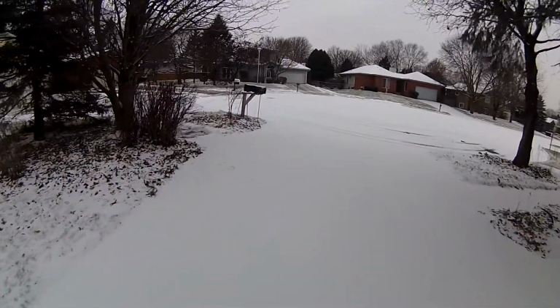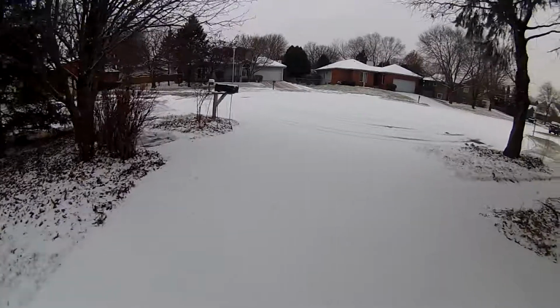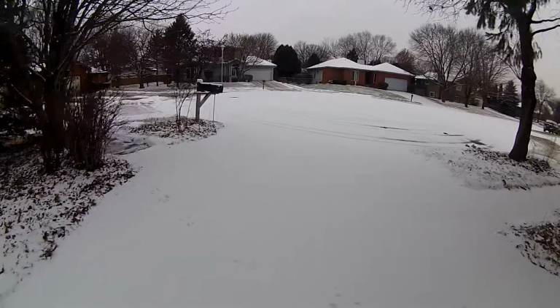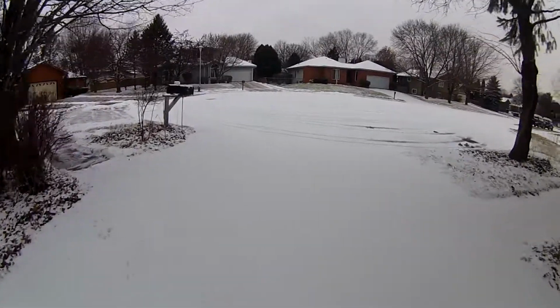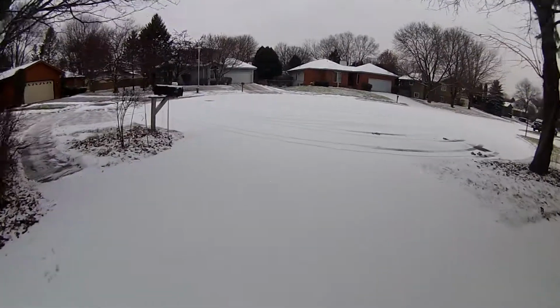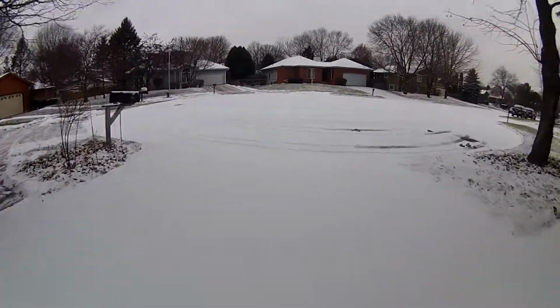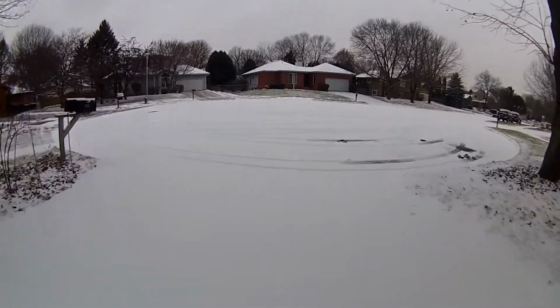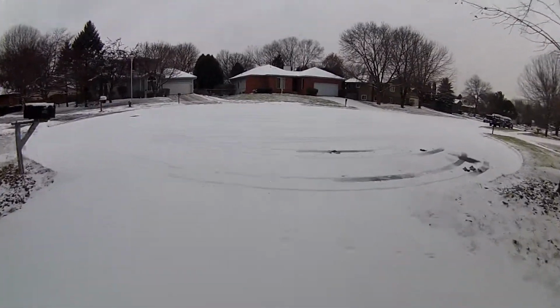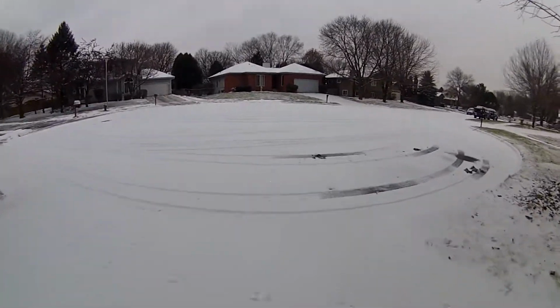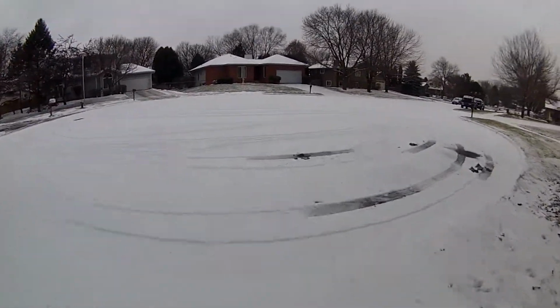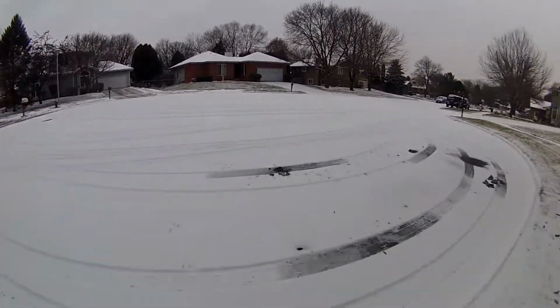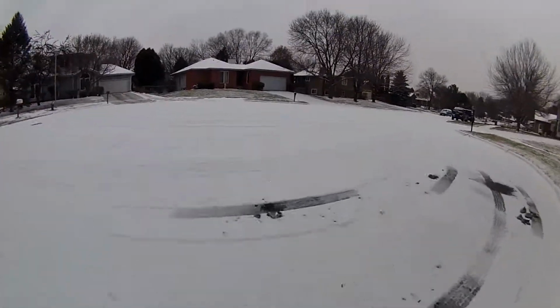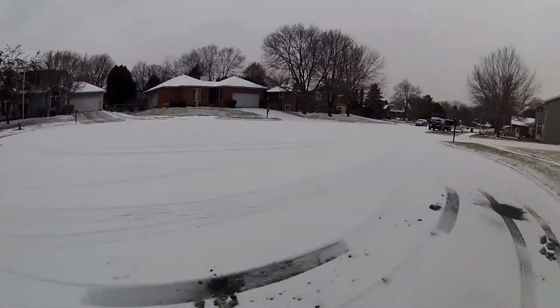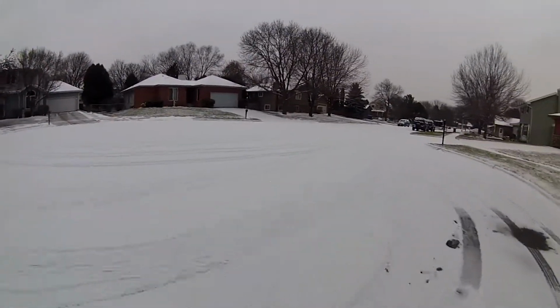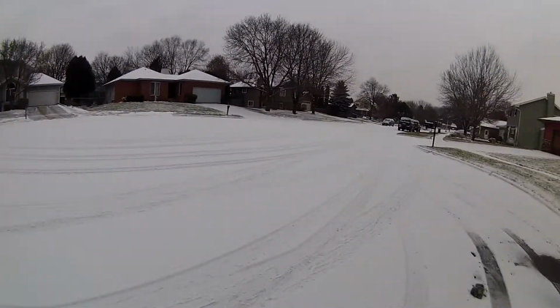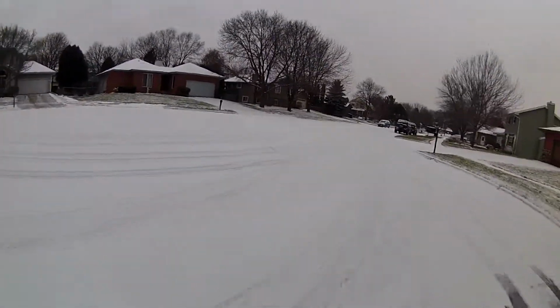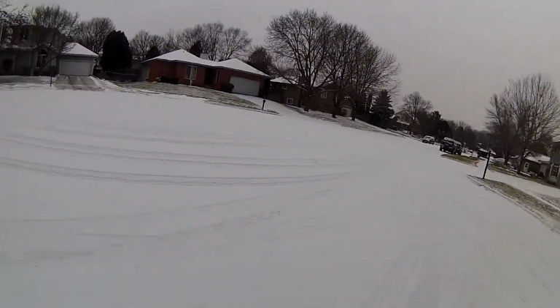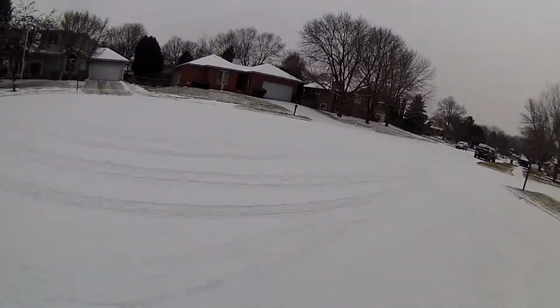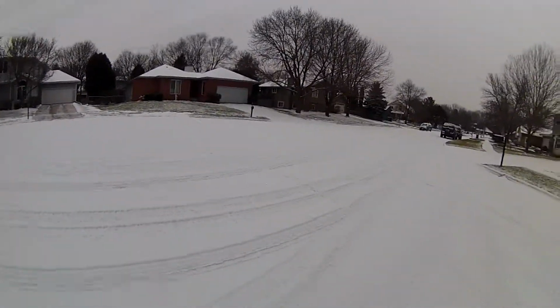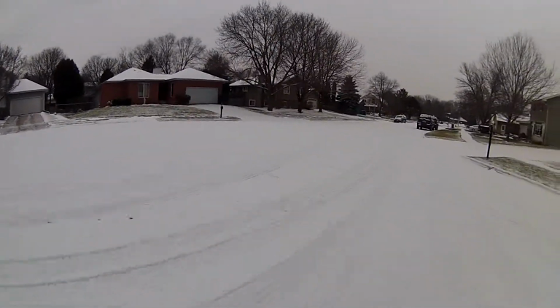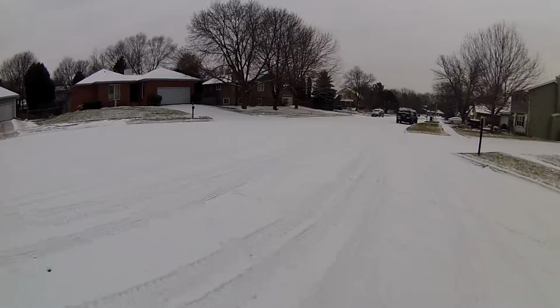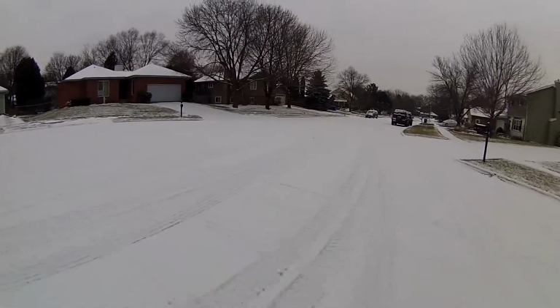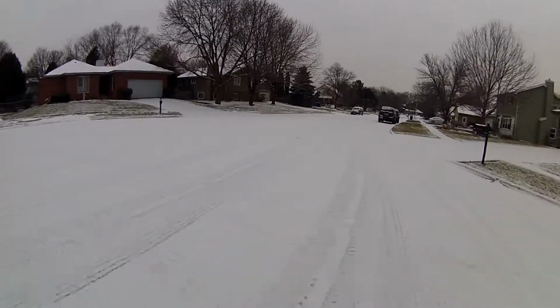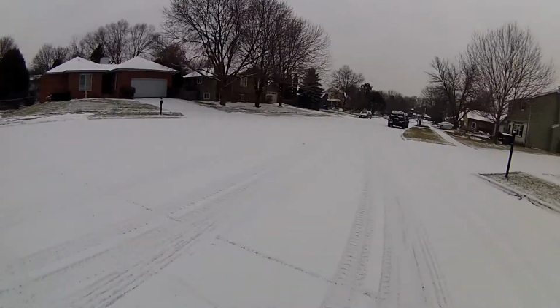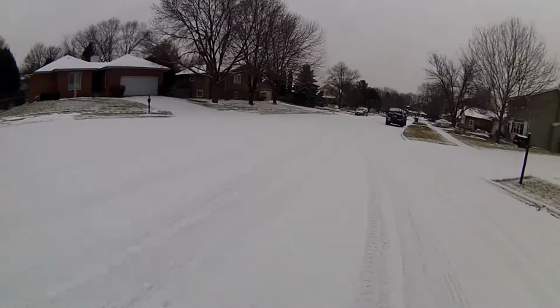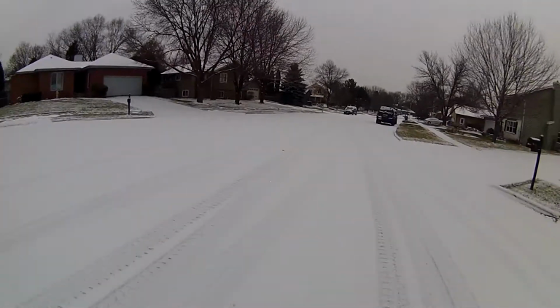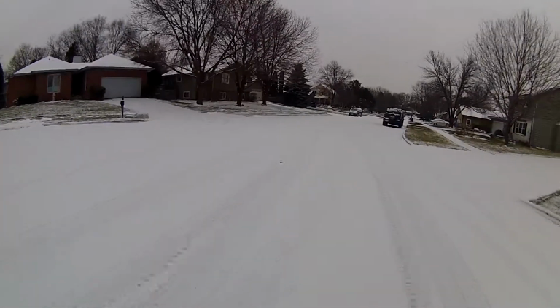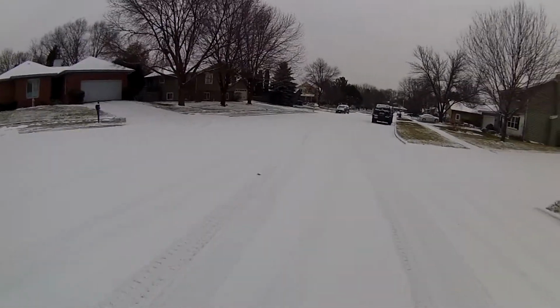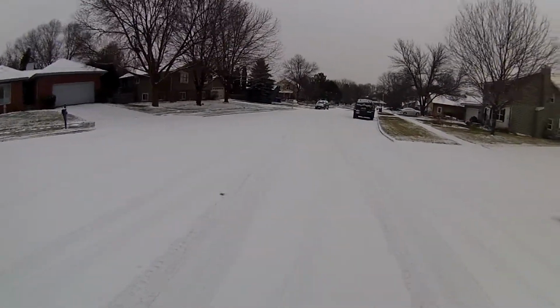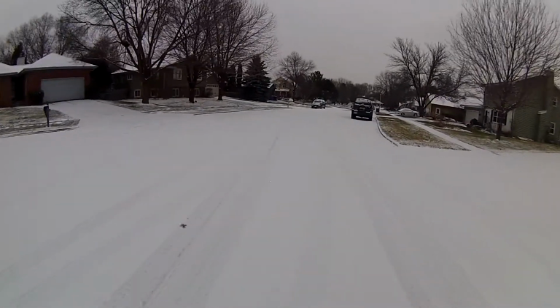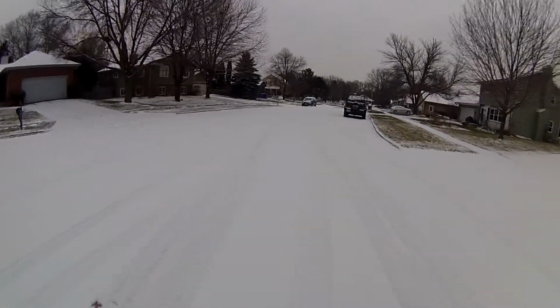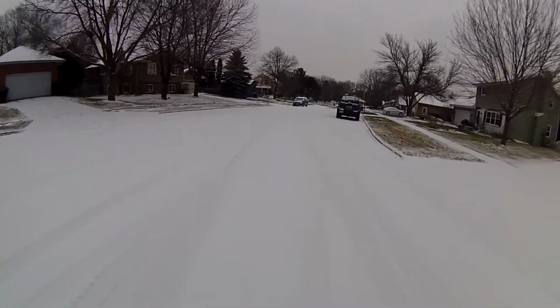There are some rabbit tracks down there. And we're off — I hope this works.